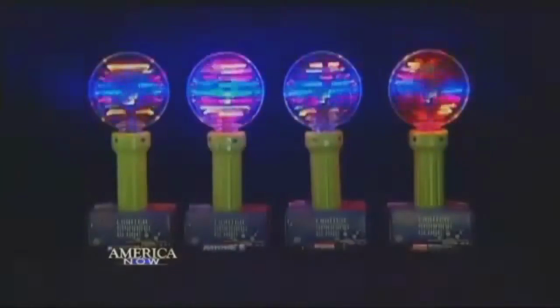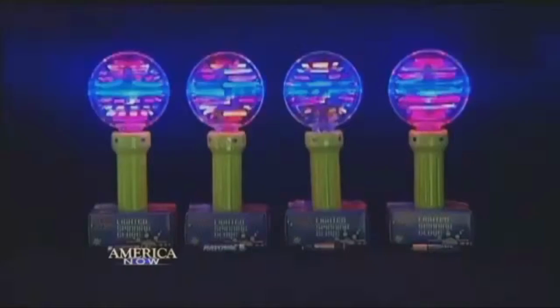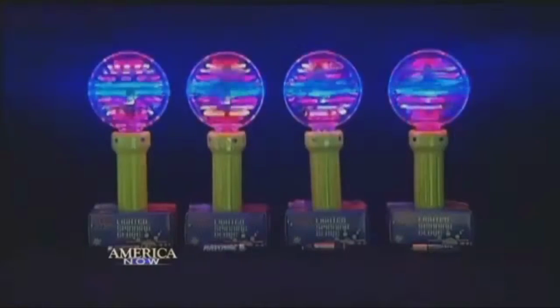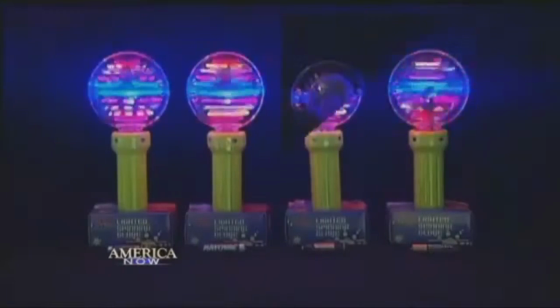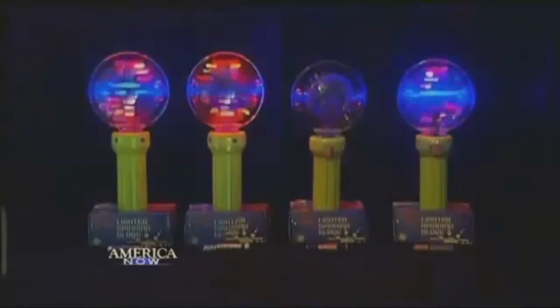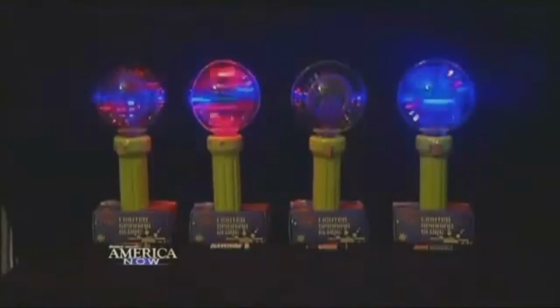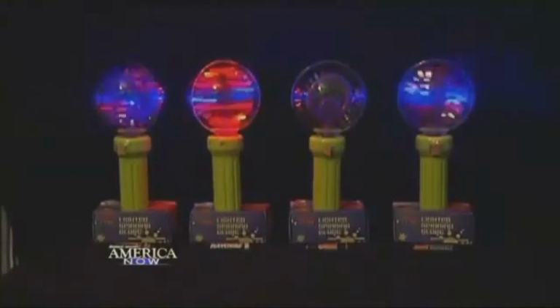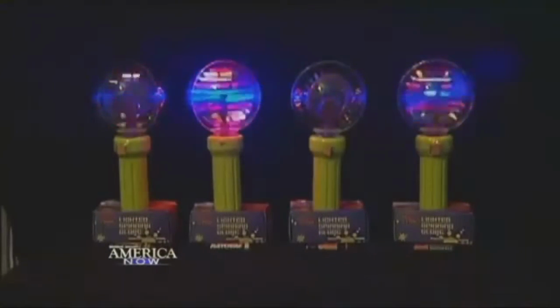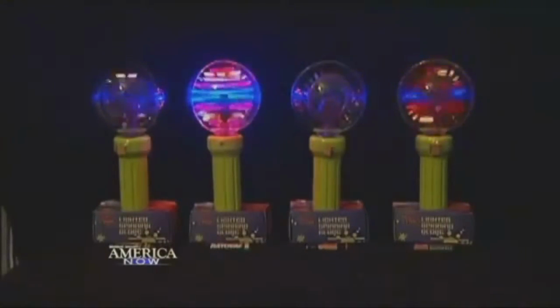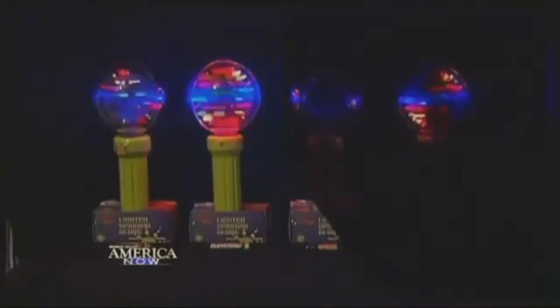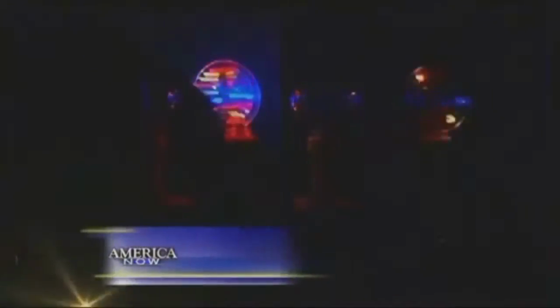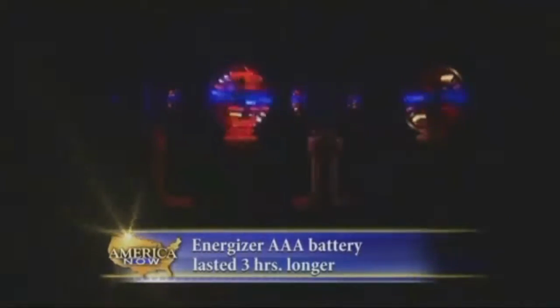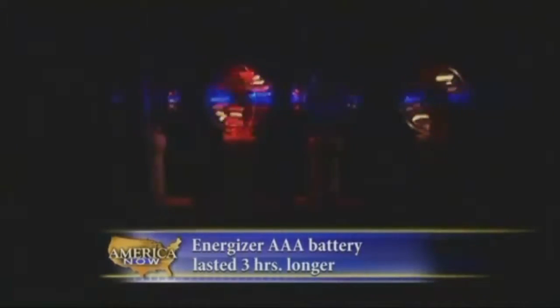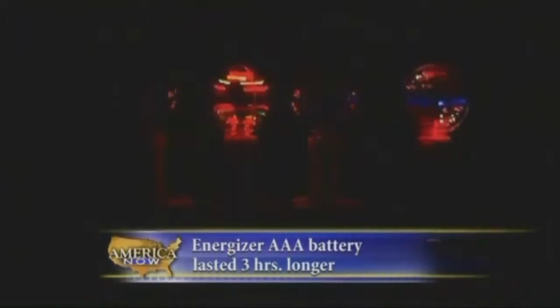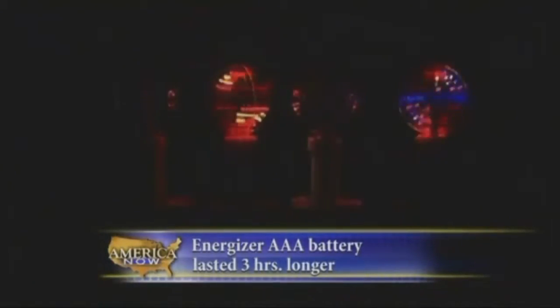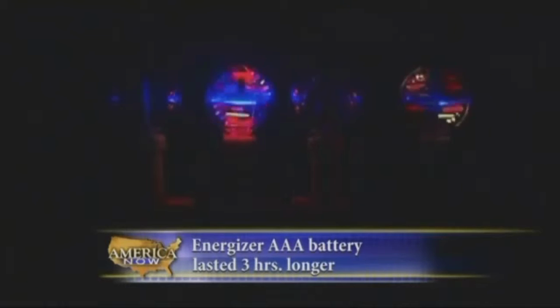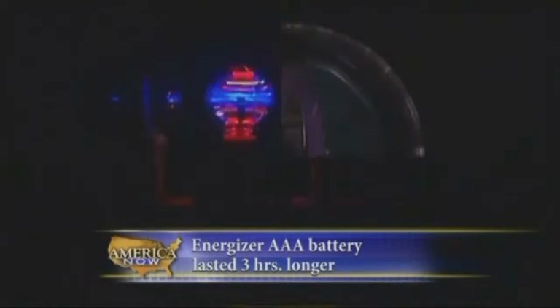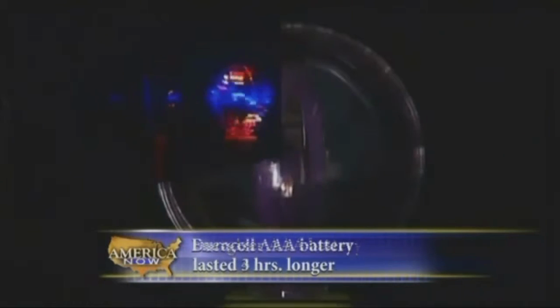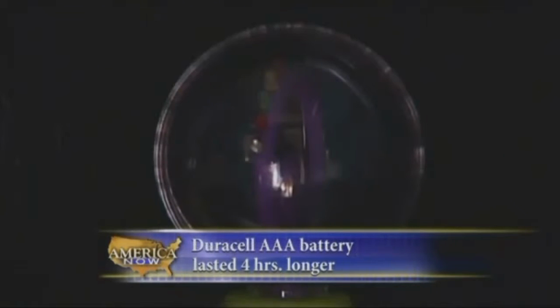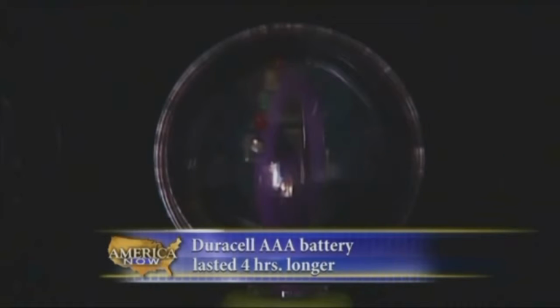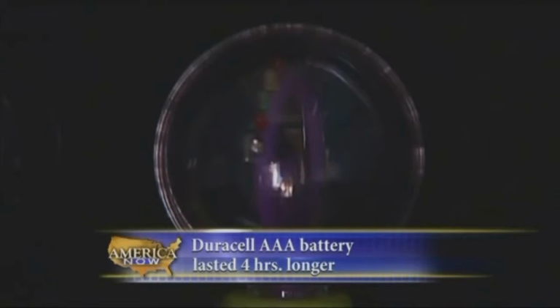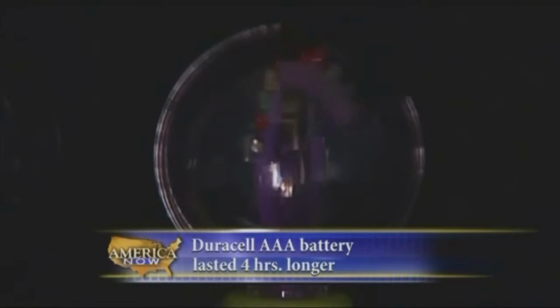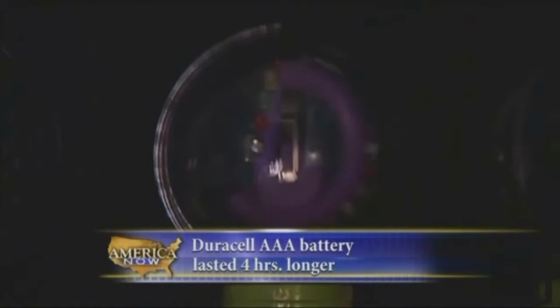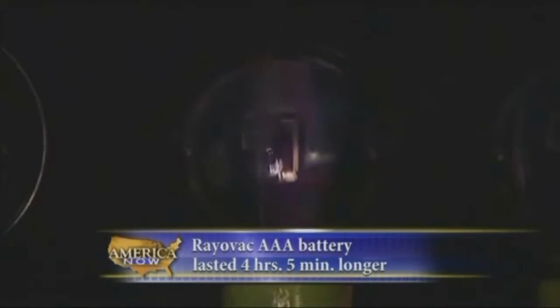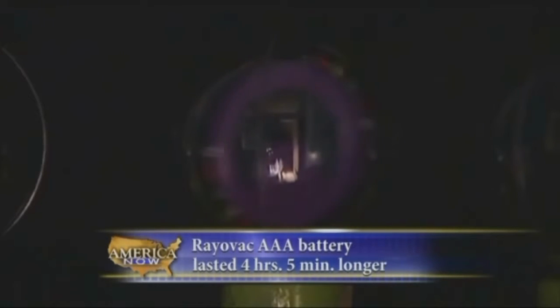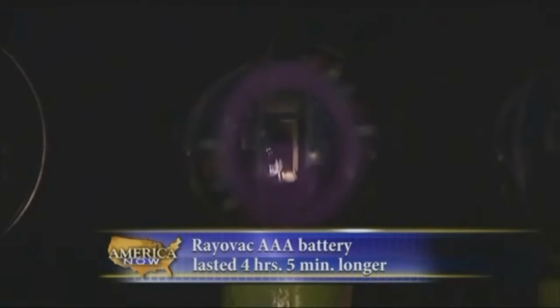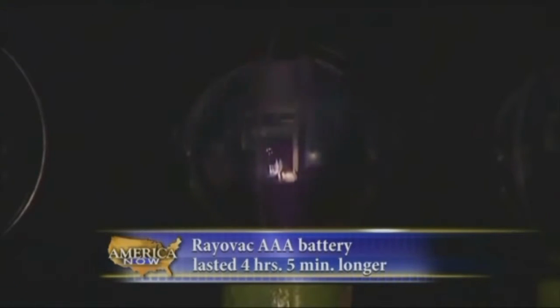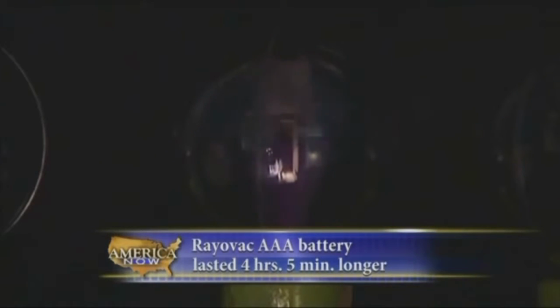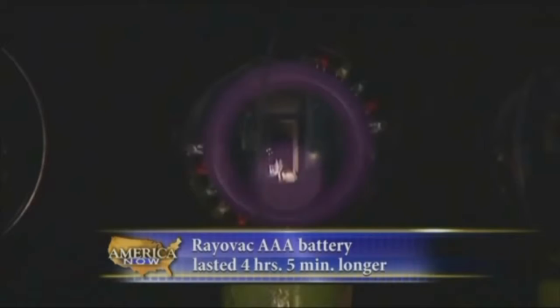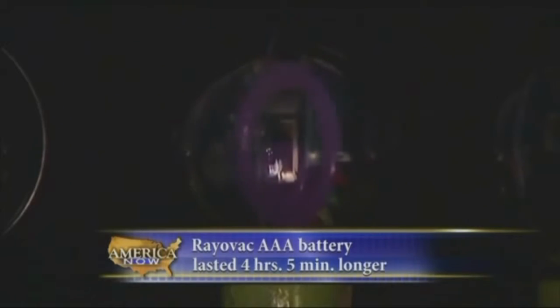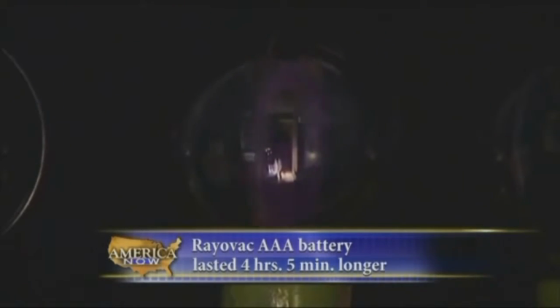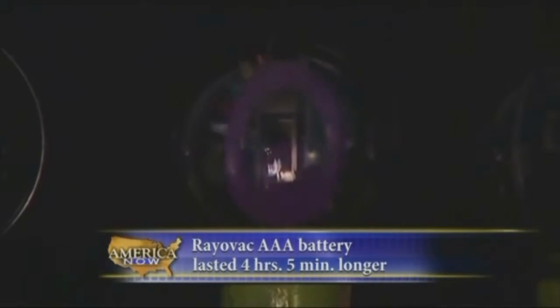So let's hit the AAA batteries first. After the Family Dollar battery died, three hours later the Energizer gave out. An hour after that, the Duracell was out of juice, and the Rayovac held out longest — but only by five minutes.